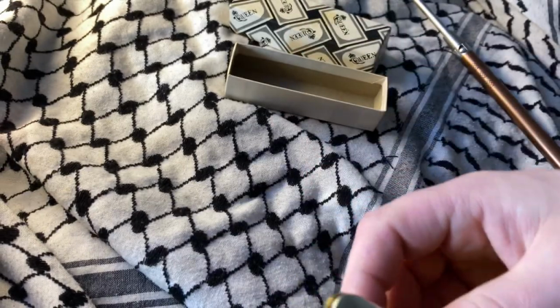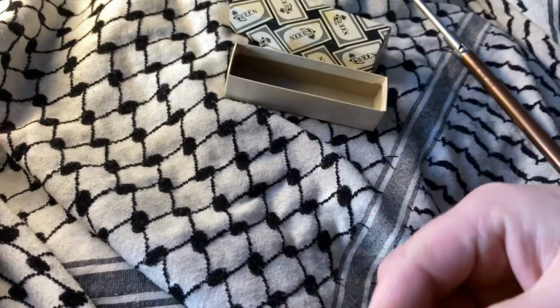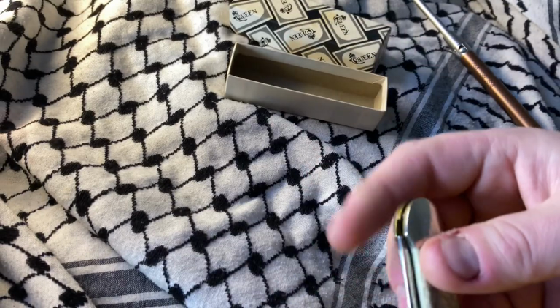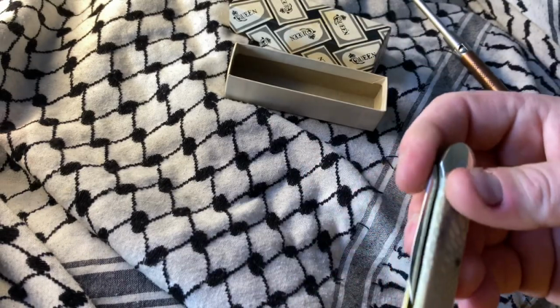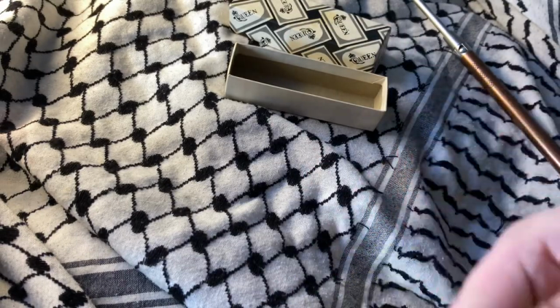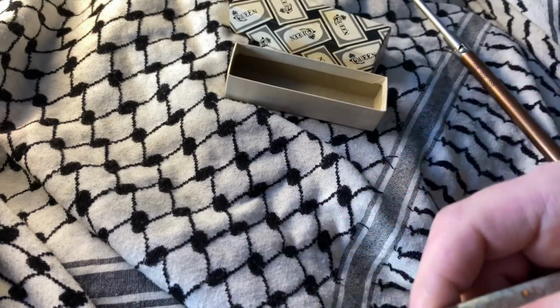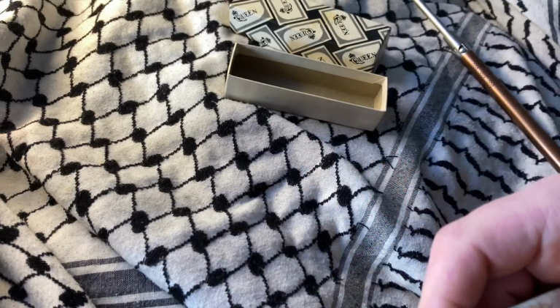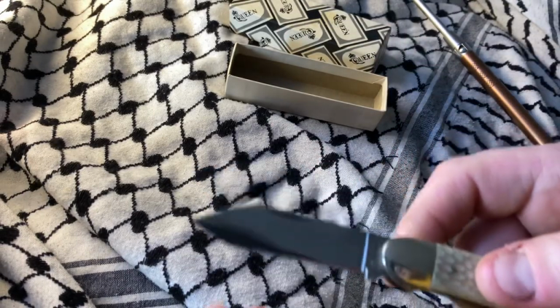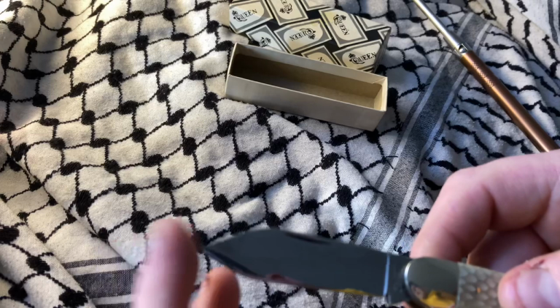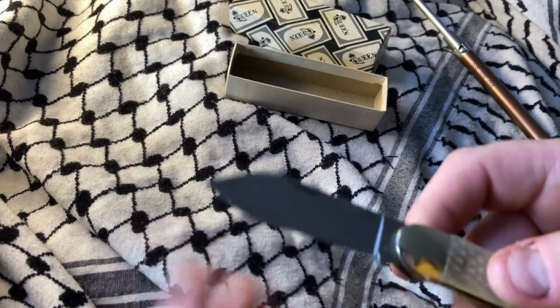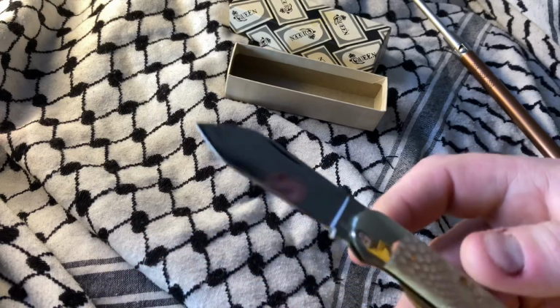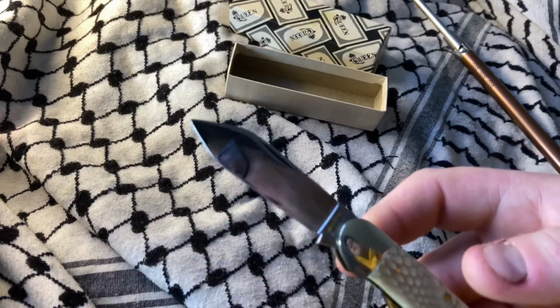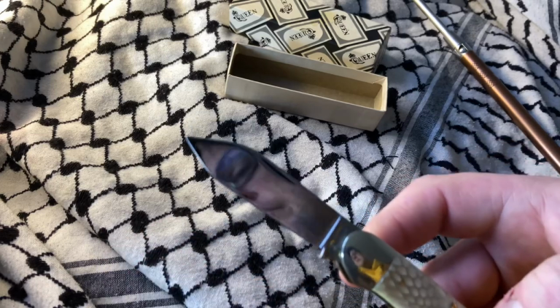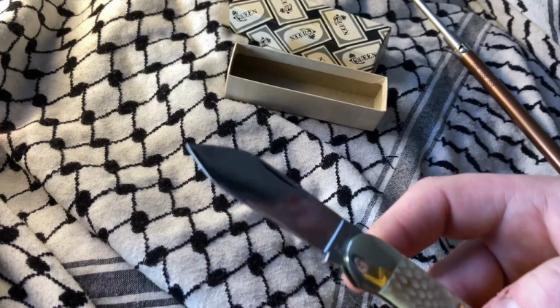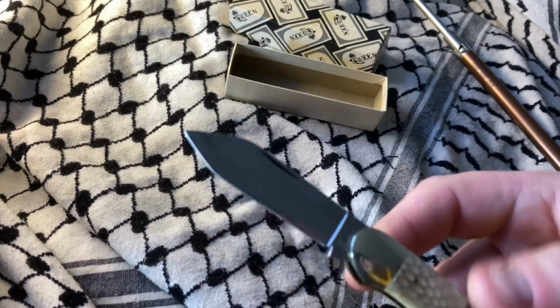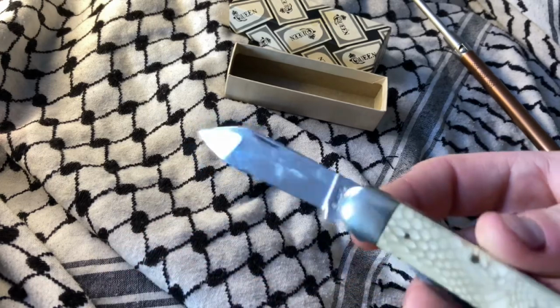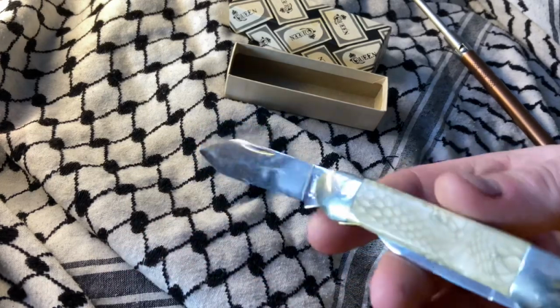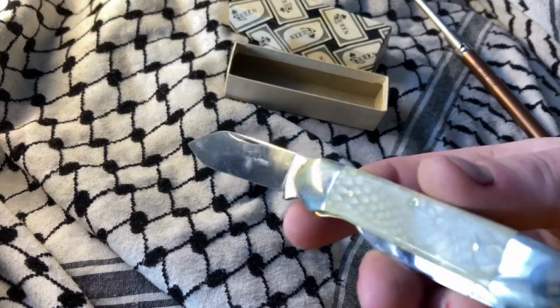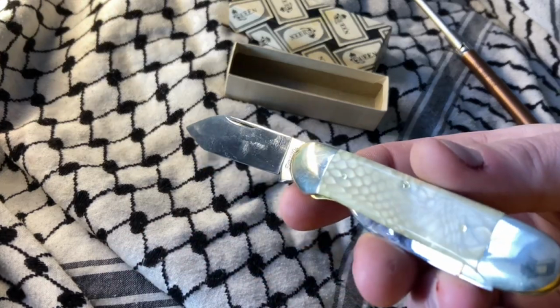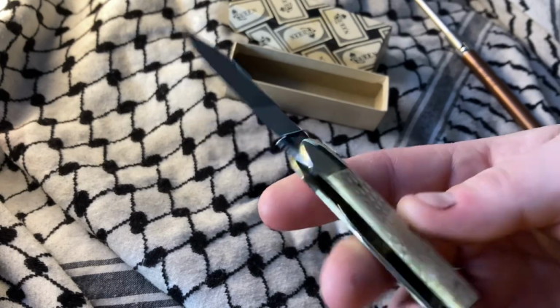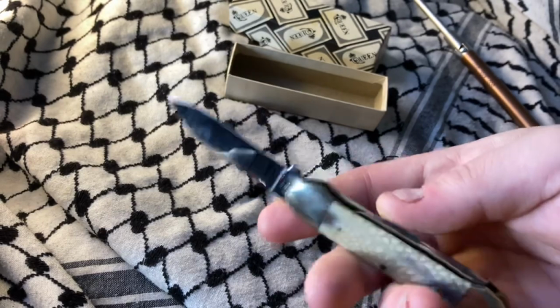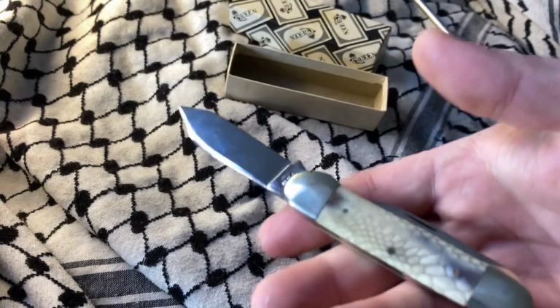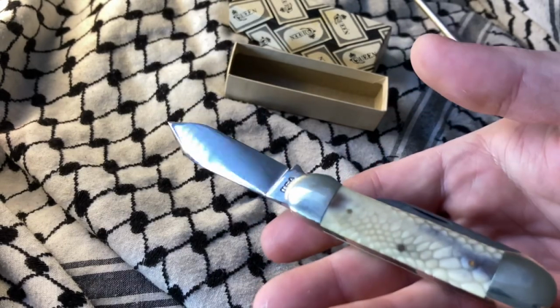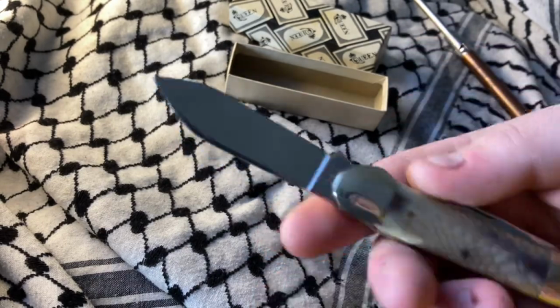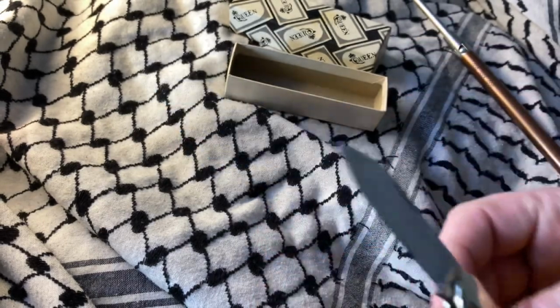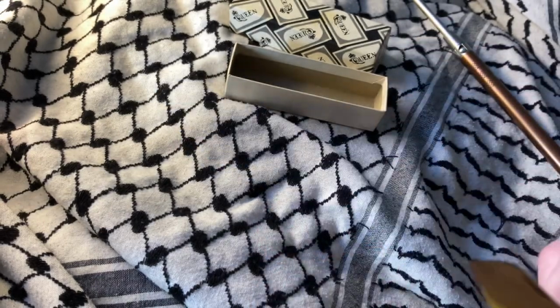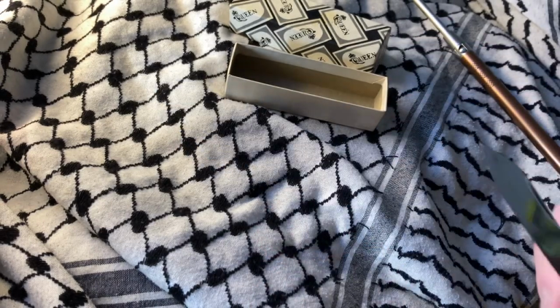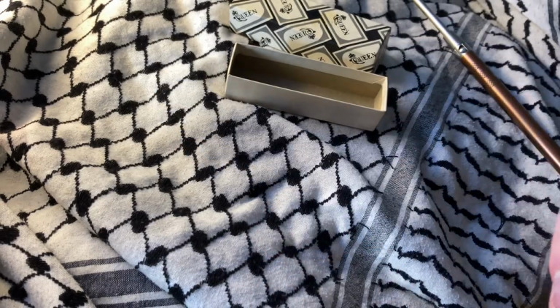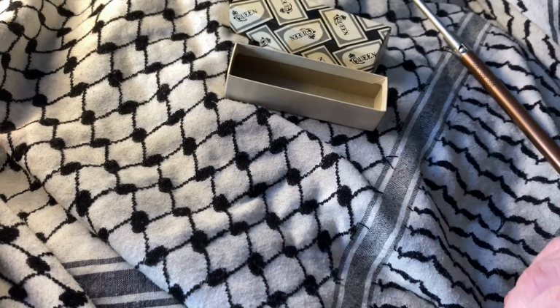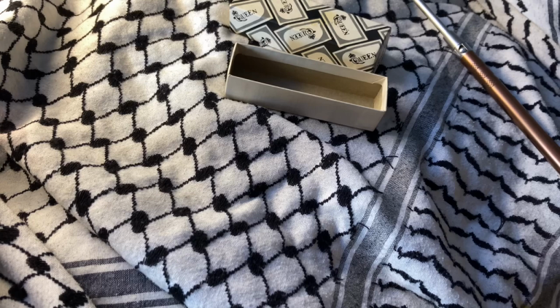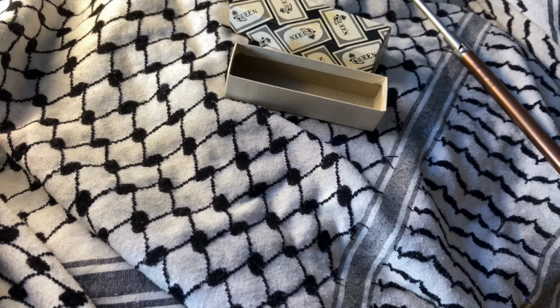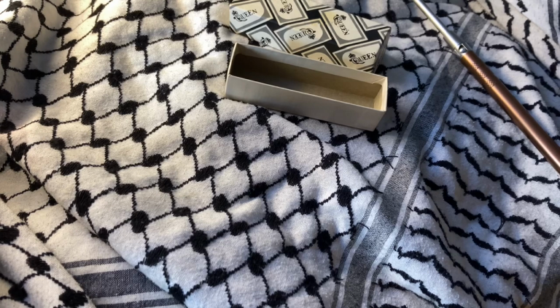That made me want to pick it up. I also really like that — it's a spear, a very pronounced spear. Just a very nice addition to the collection.